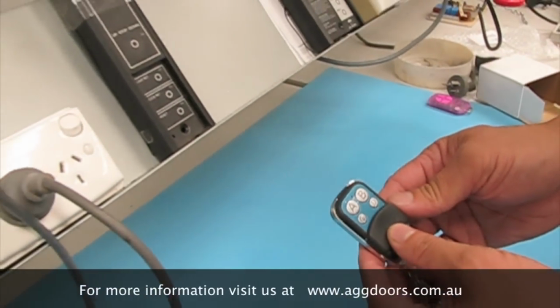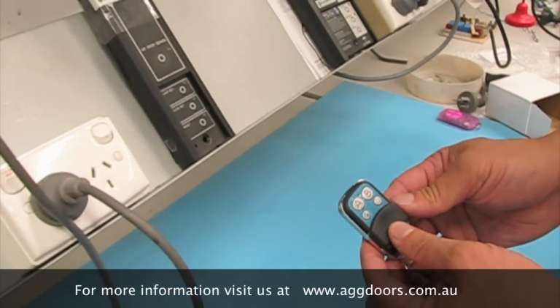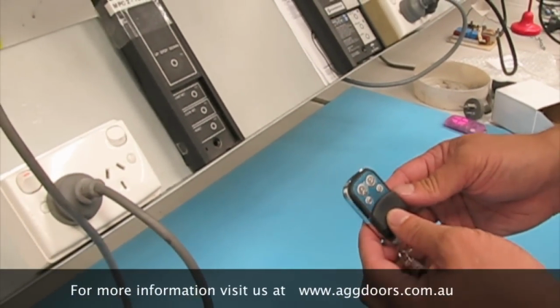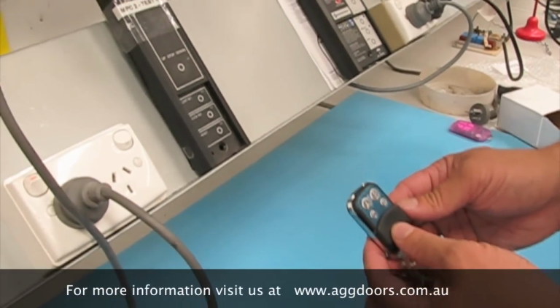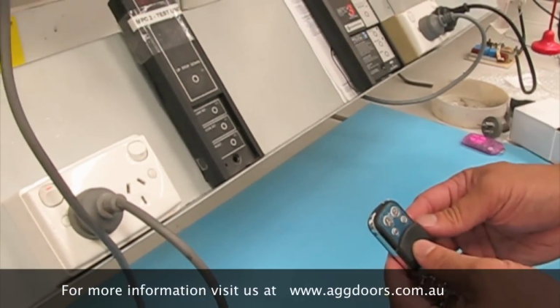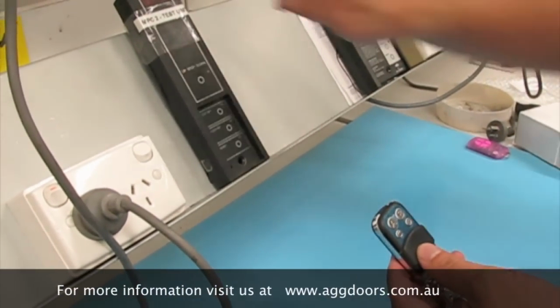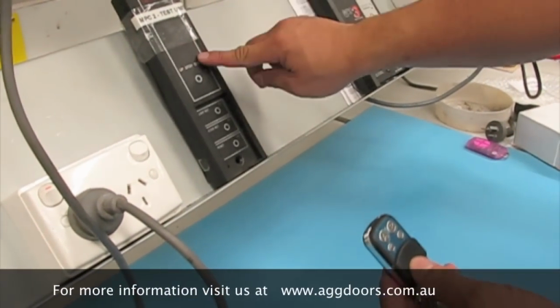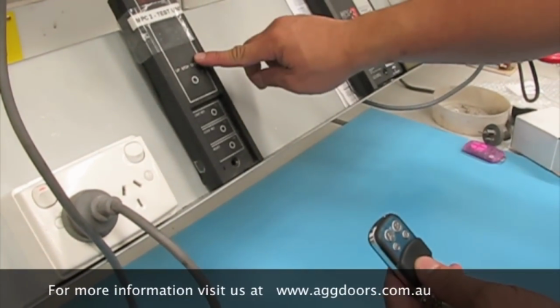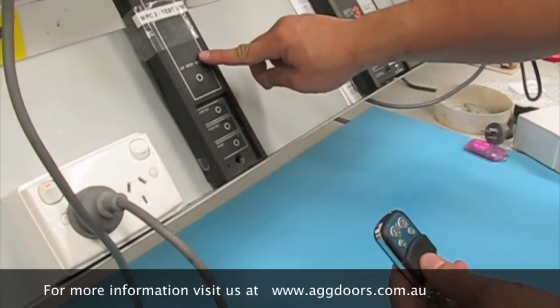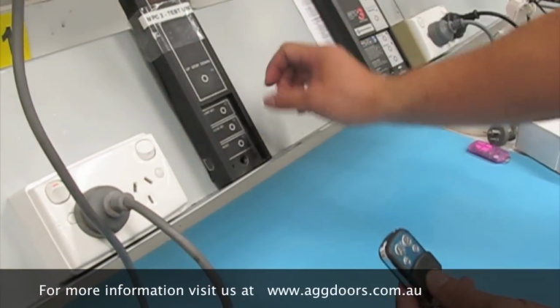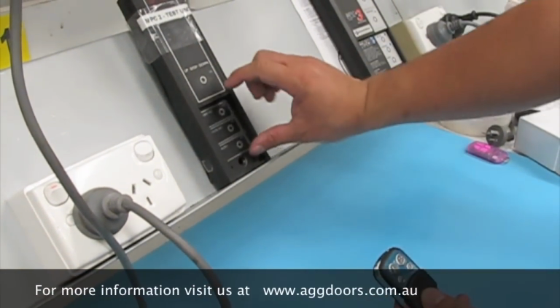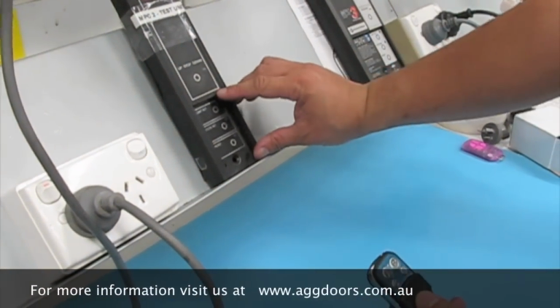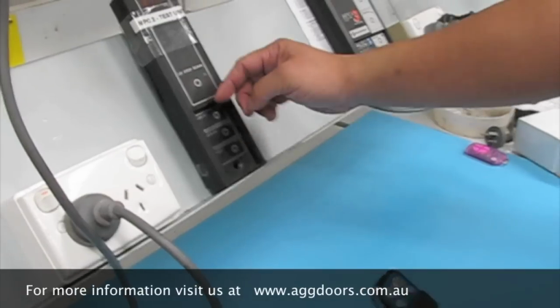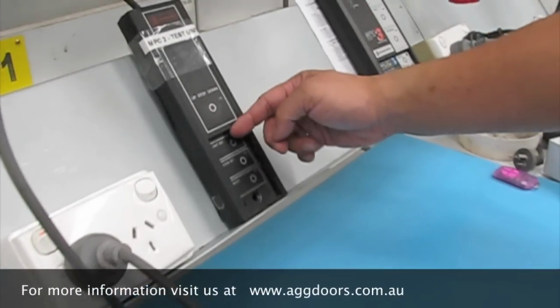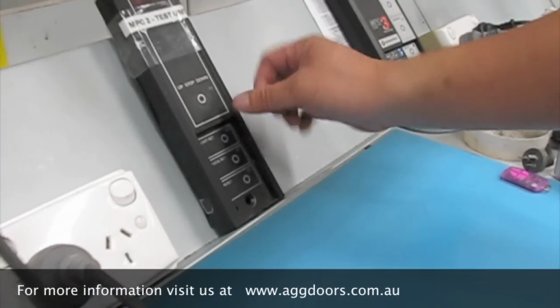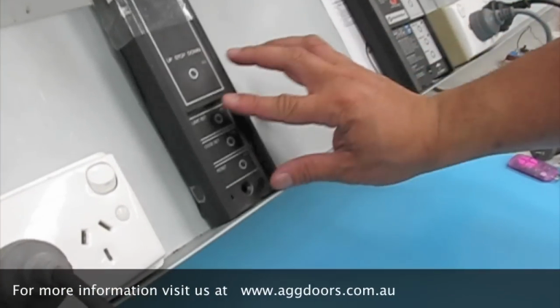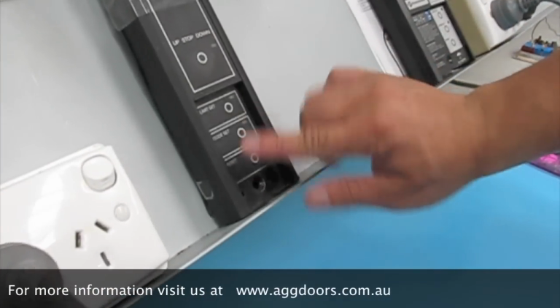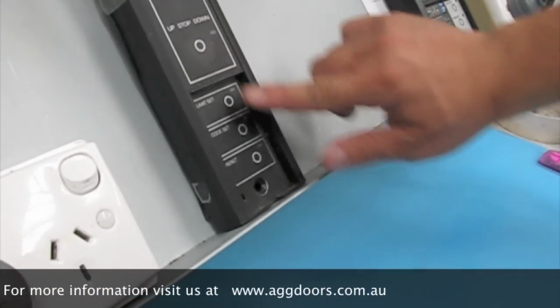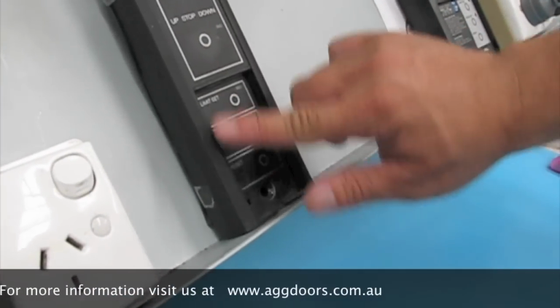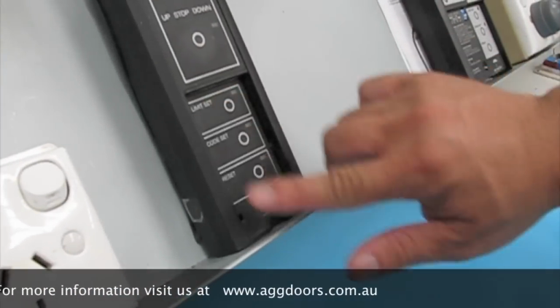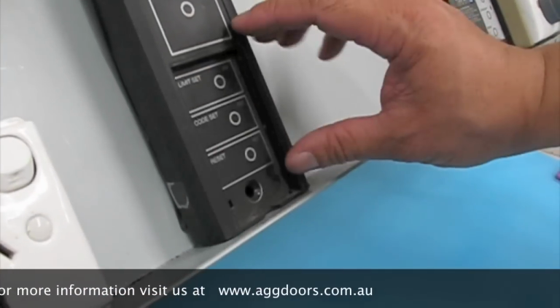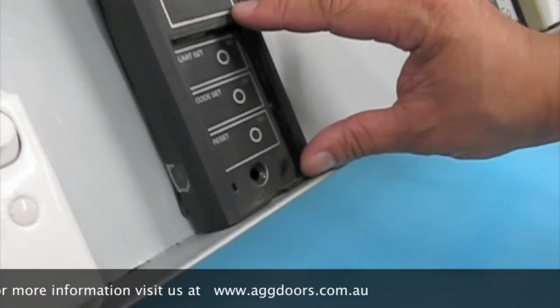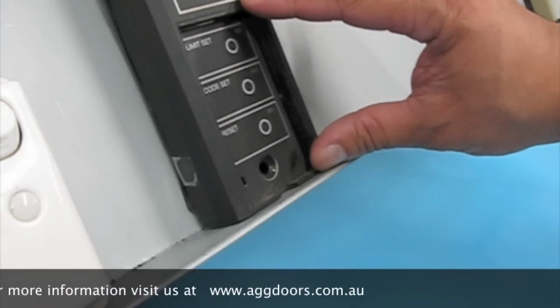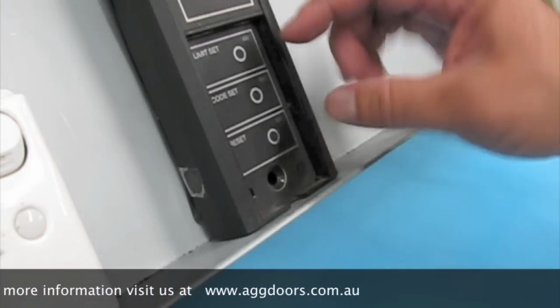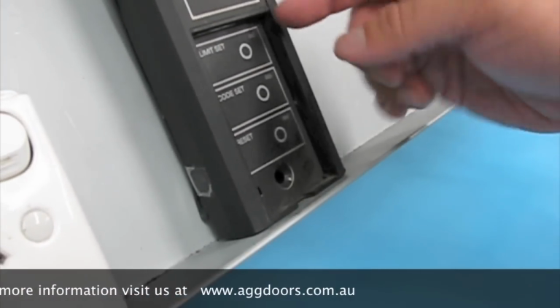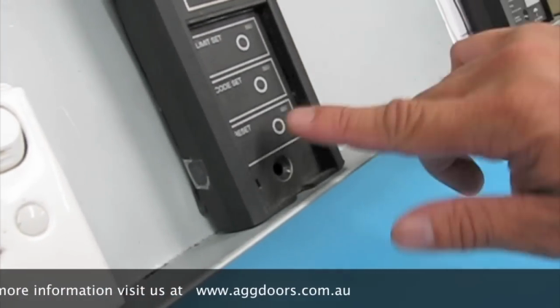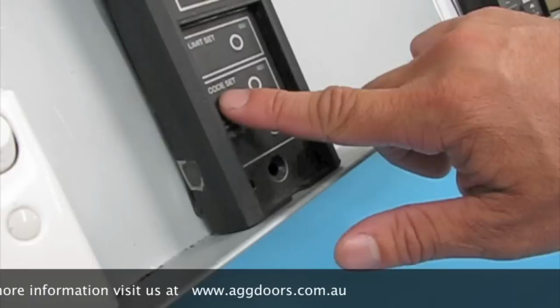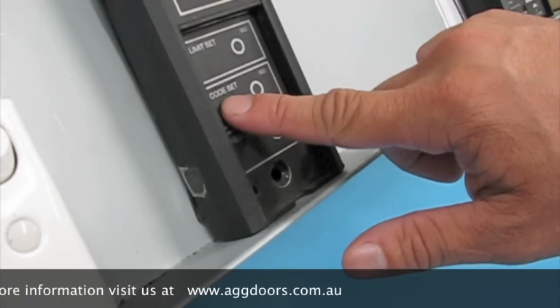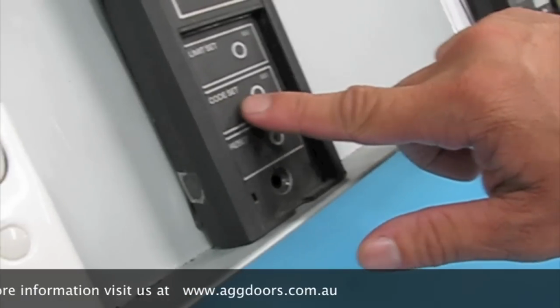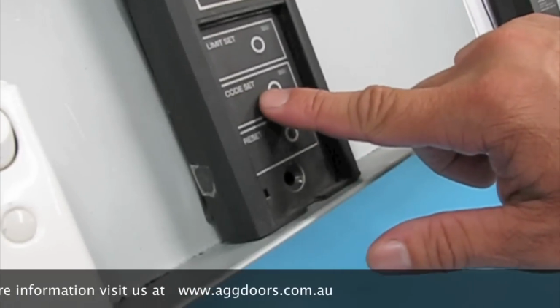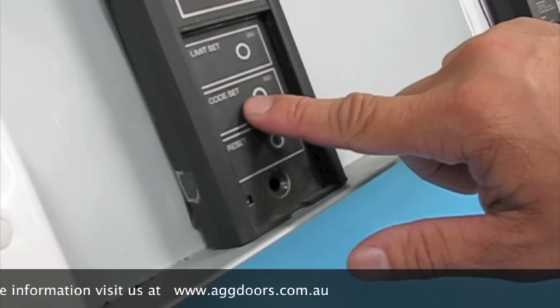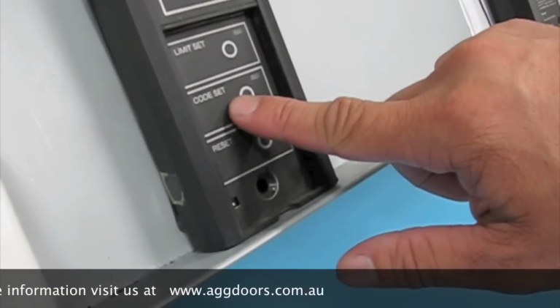To code it into the MPC2 unit, what you do is remove the cover which is situated at the bottom of the unit. Underneath you will find a button which is called code set.